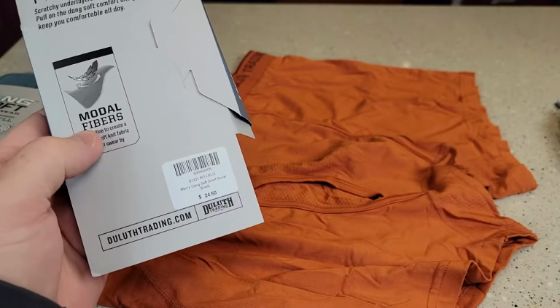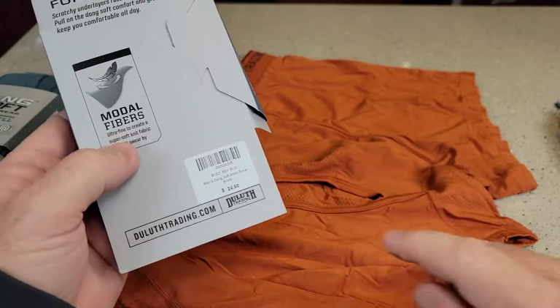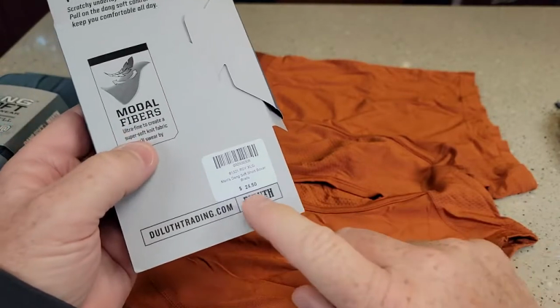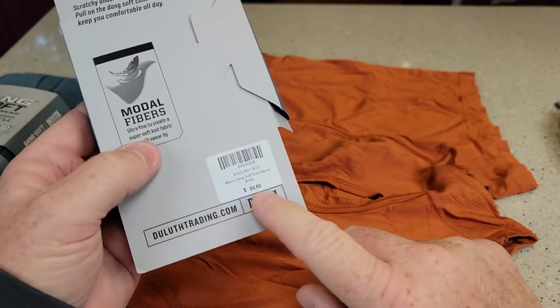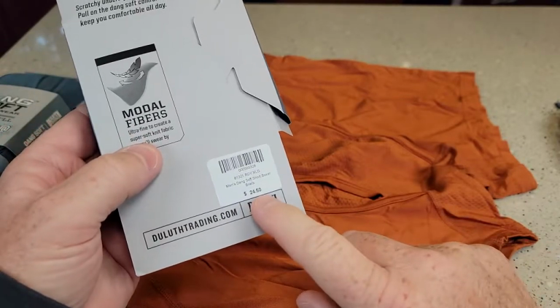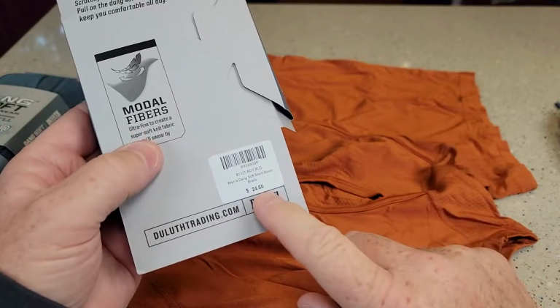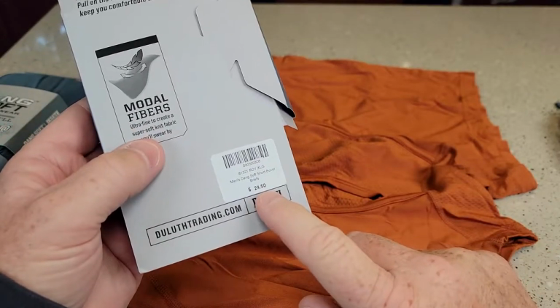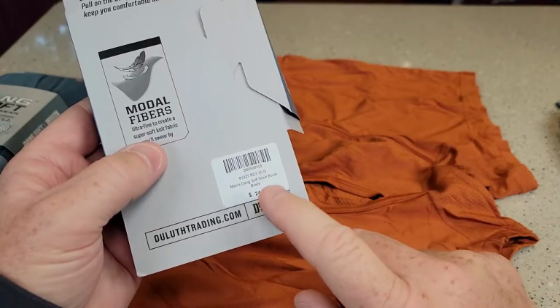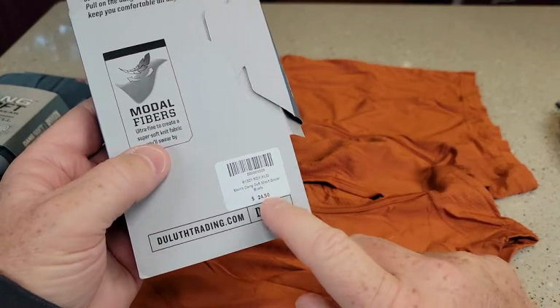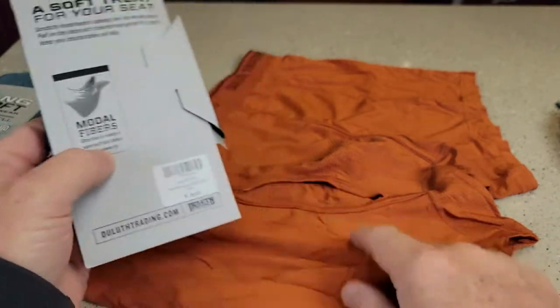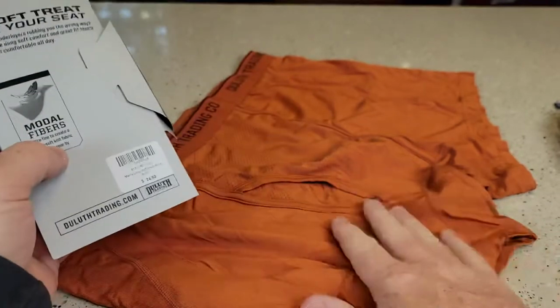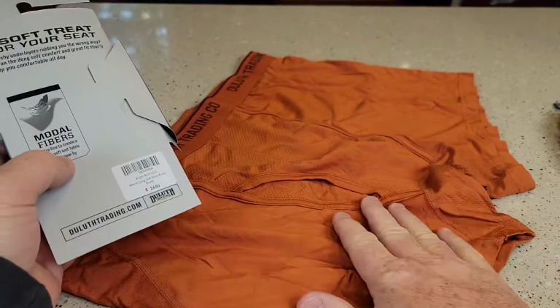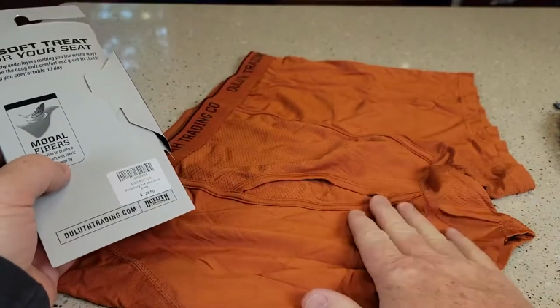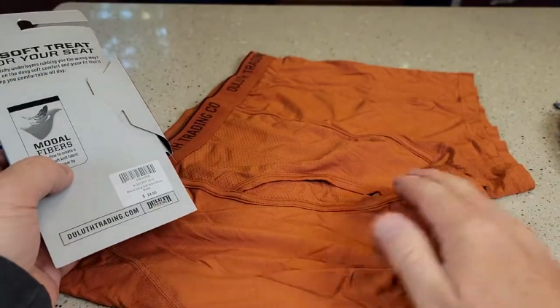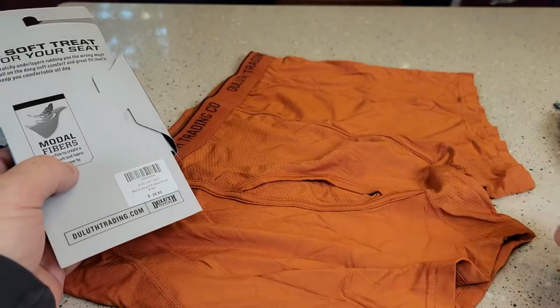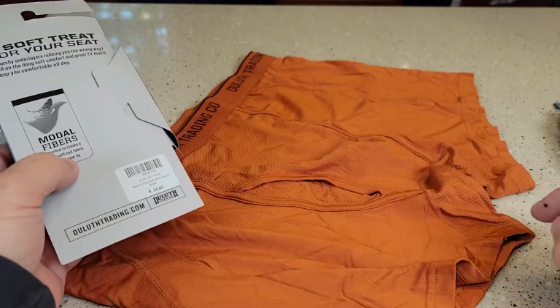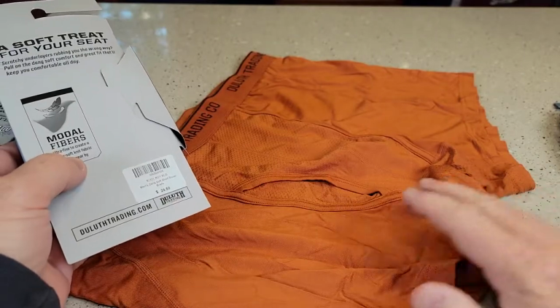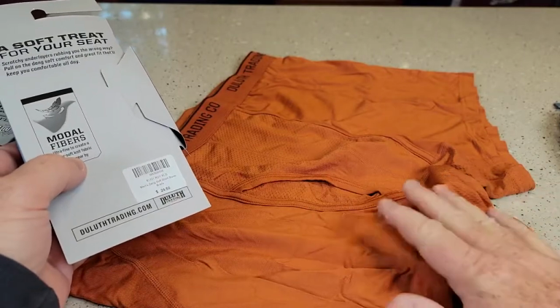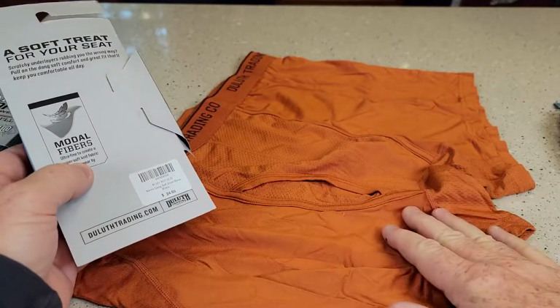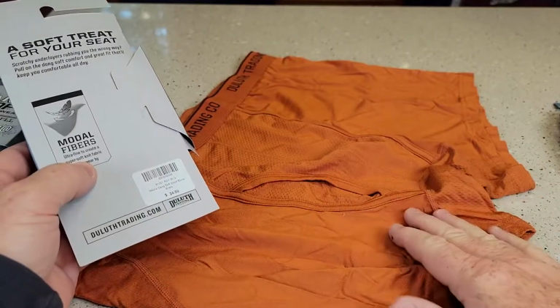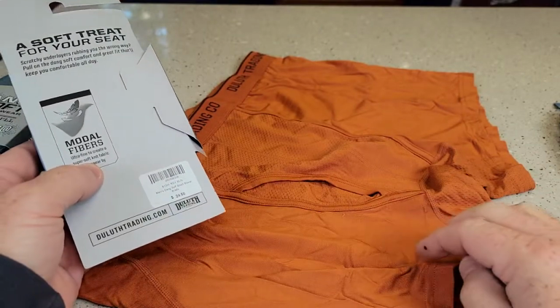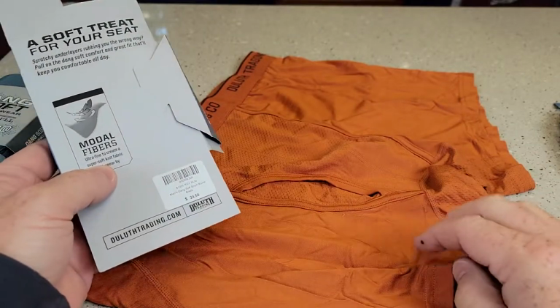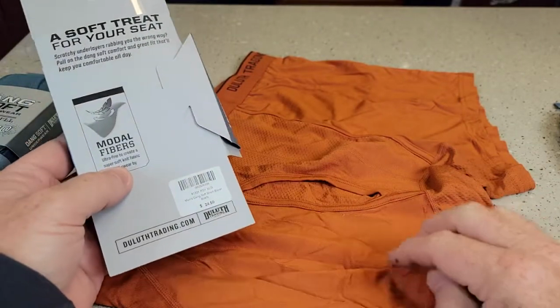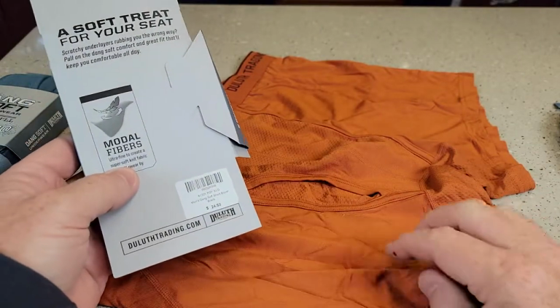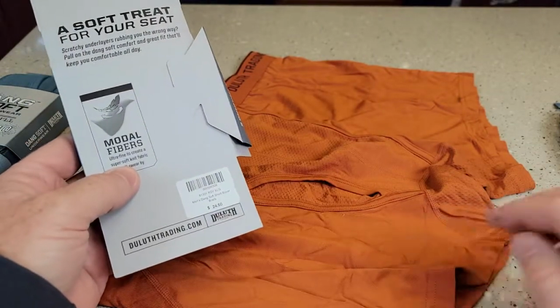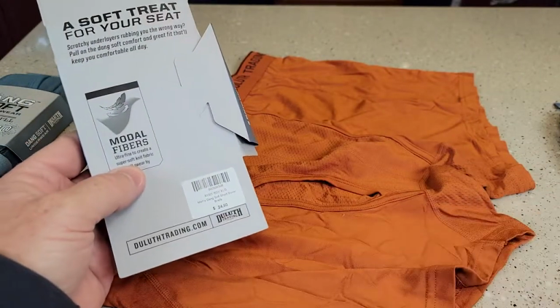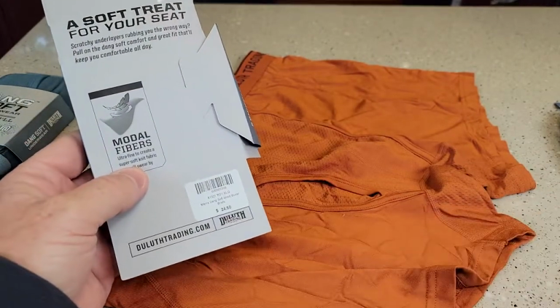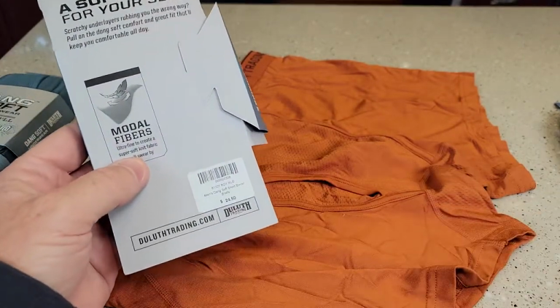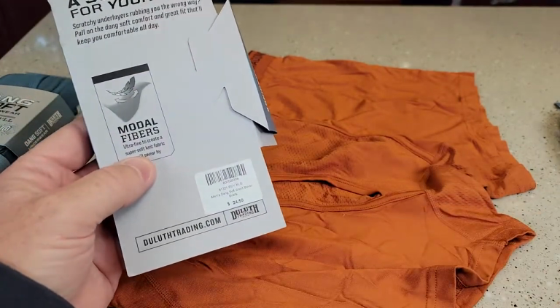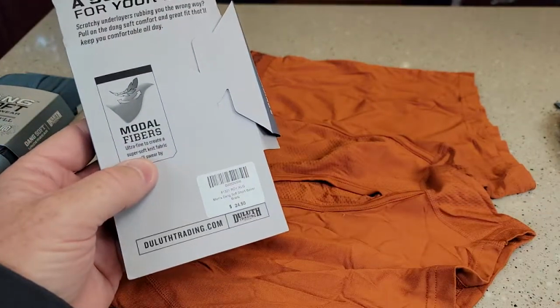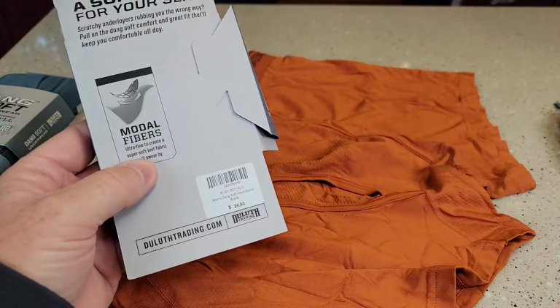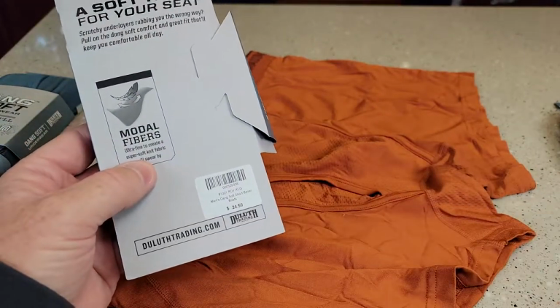These retail for about $24.50, but they do put underwear on sale three or four, maybe five or six times a year. I think I got this for around $14 when they put it on sale.